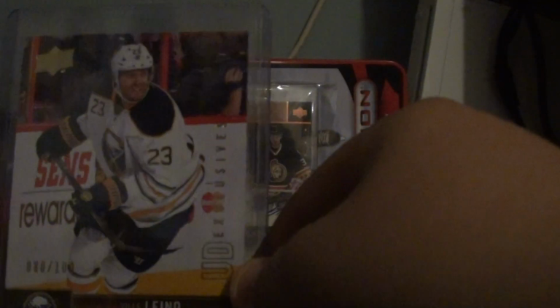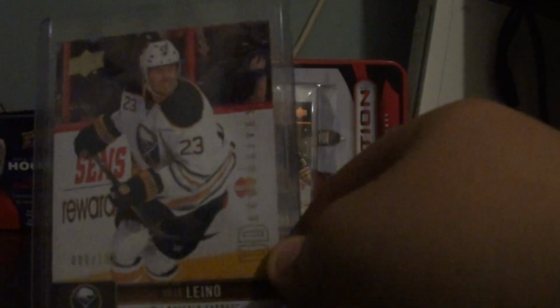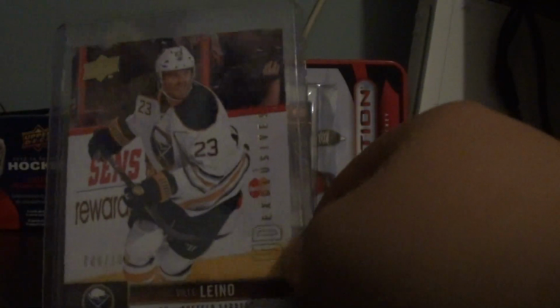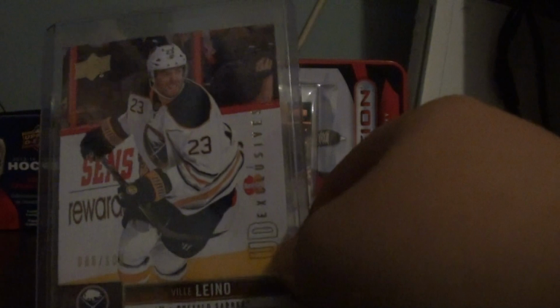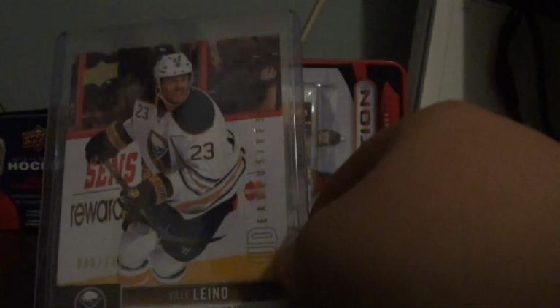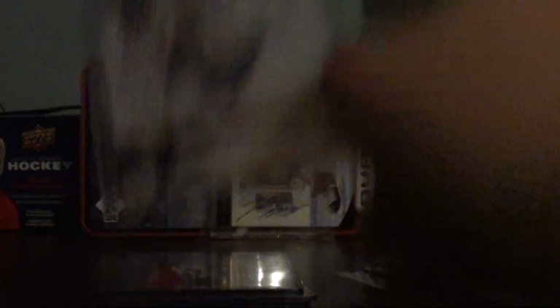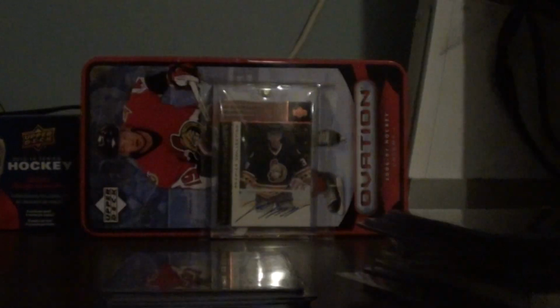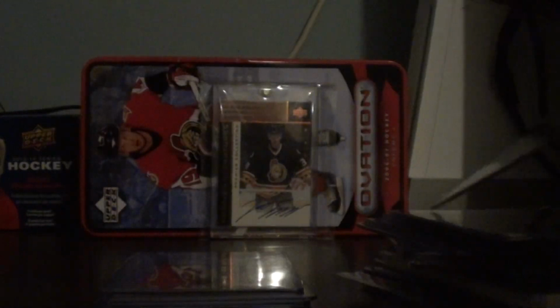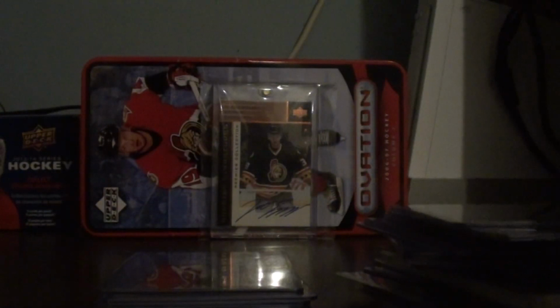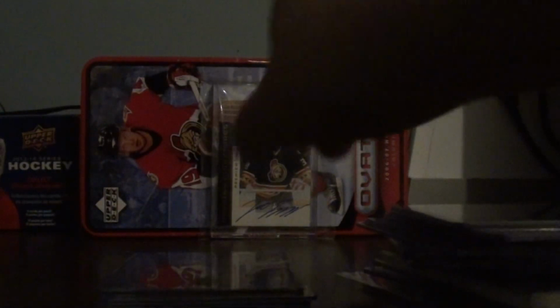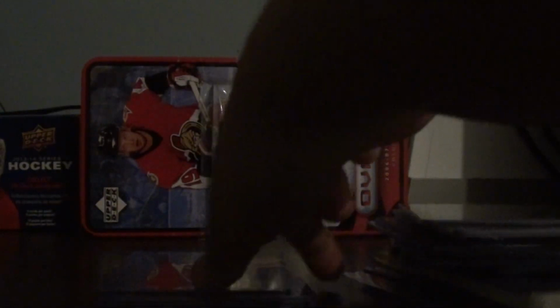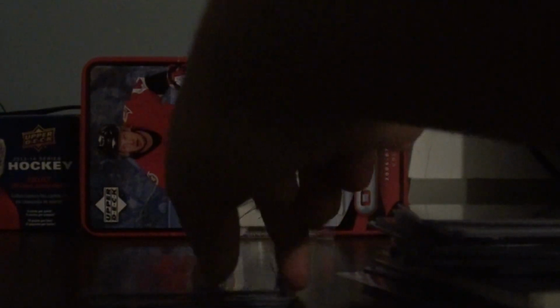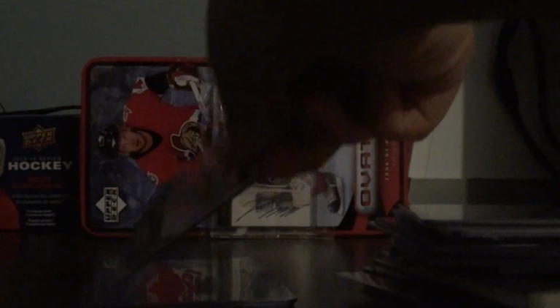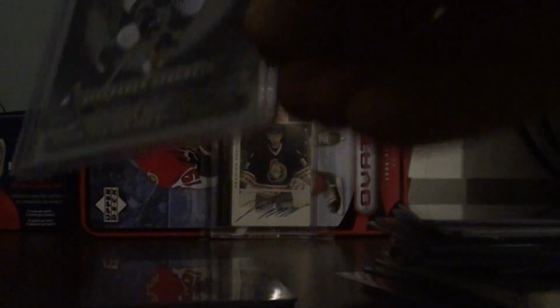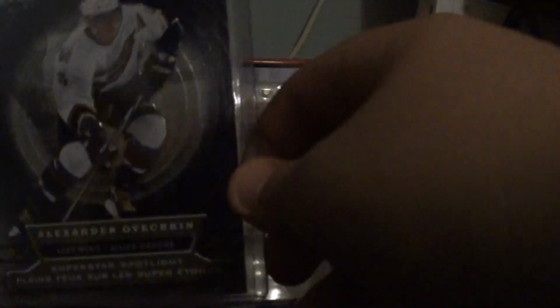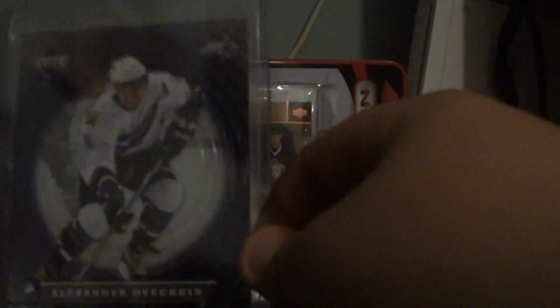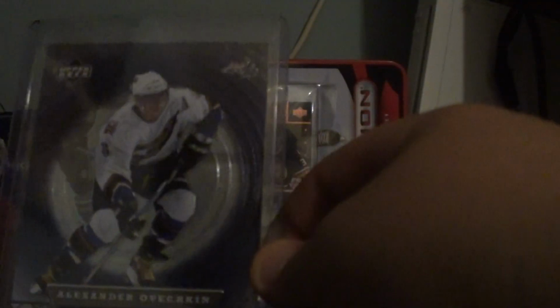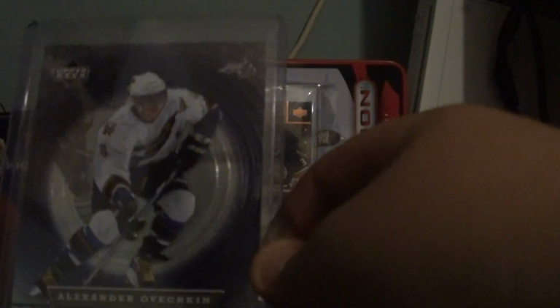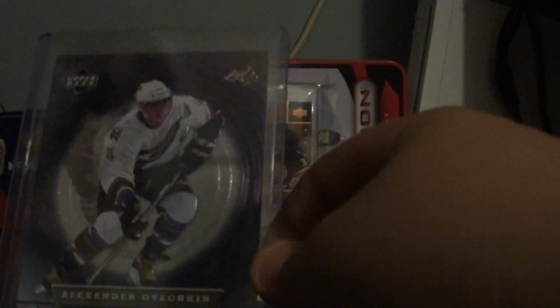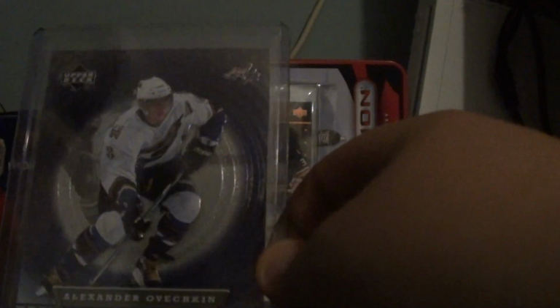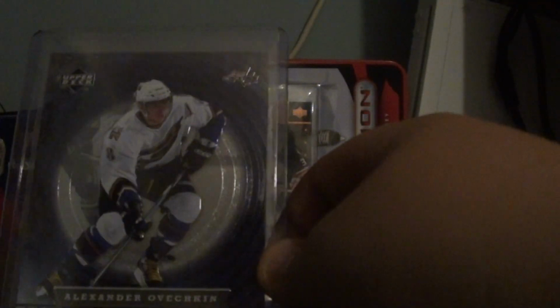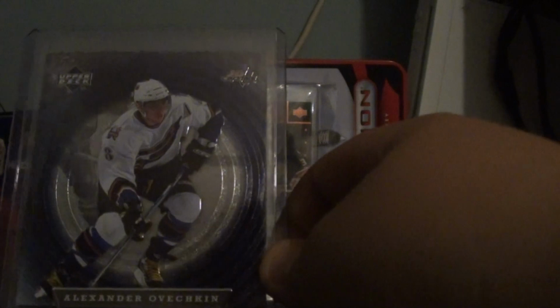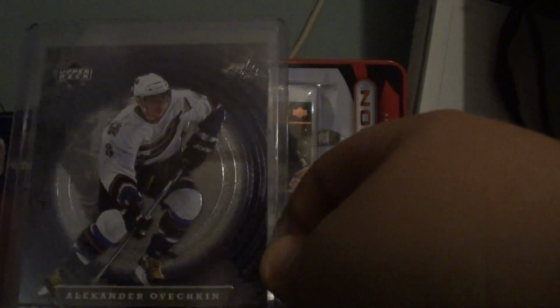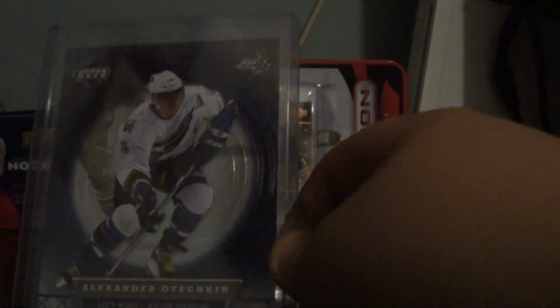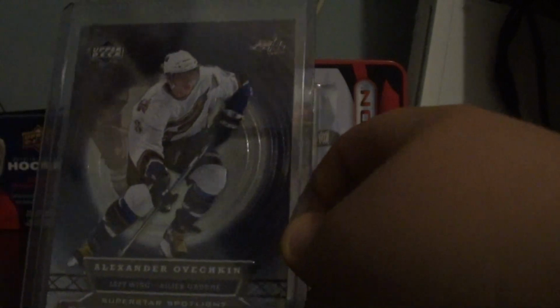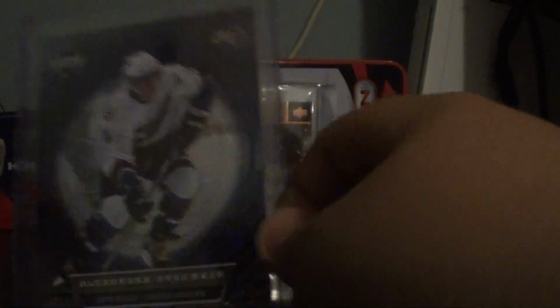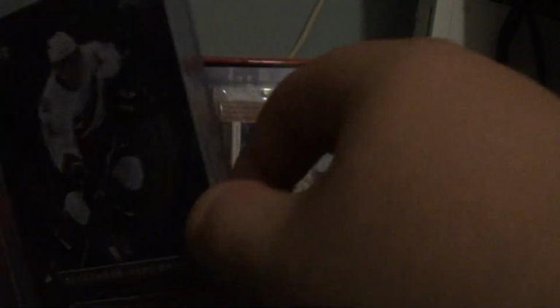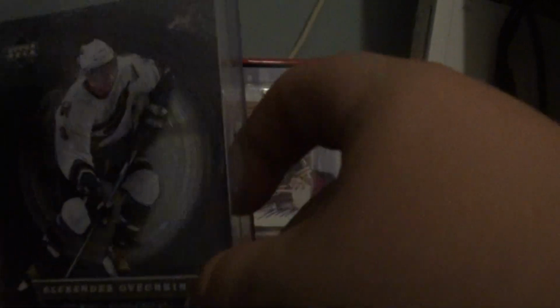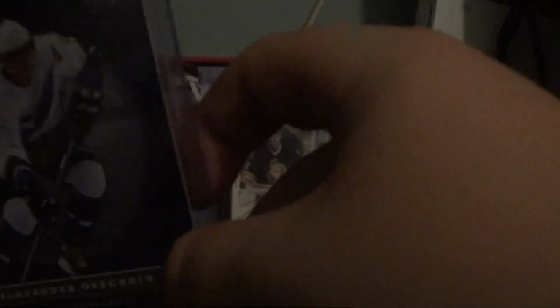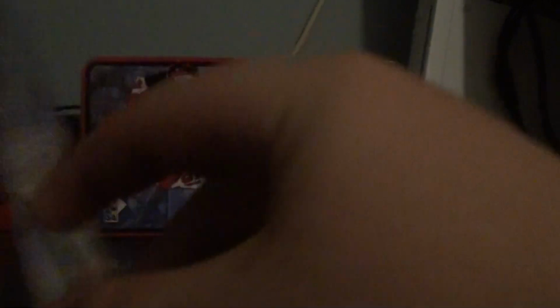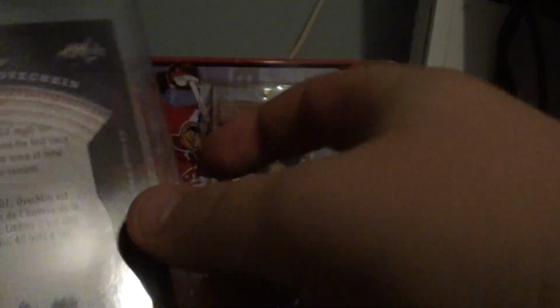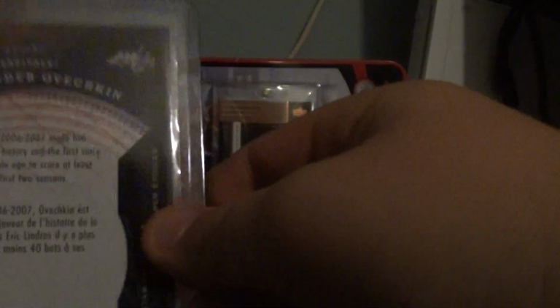Billy Lano UD Exclusives, number 2 of 100. Alexander Ovechkin Star from a McDonald's pack — books at like ten bucks.